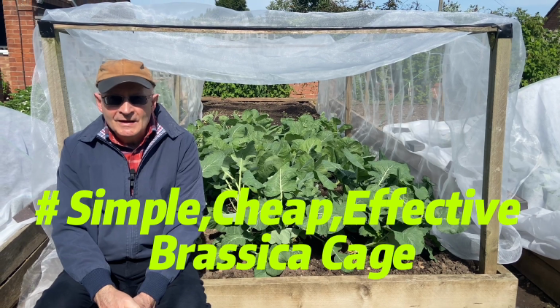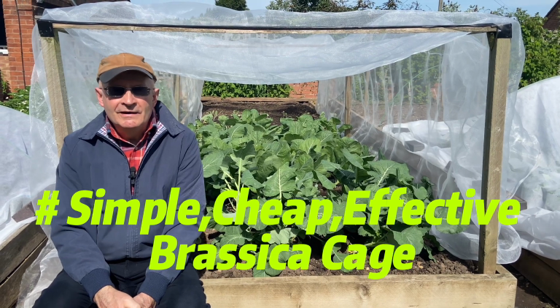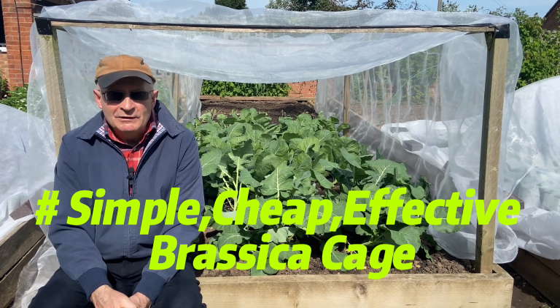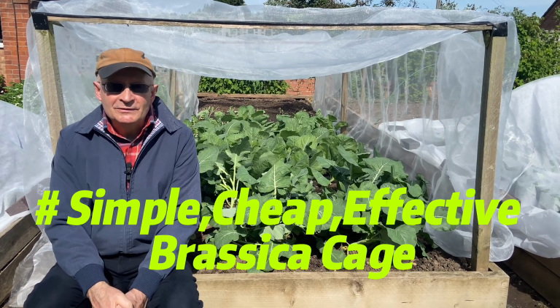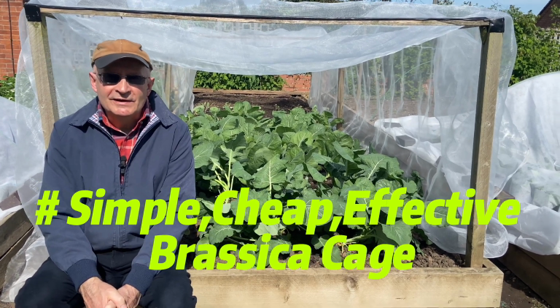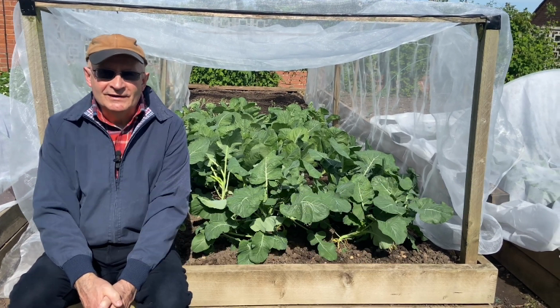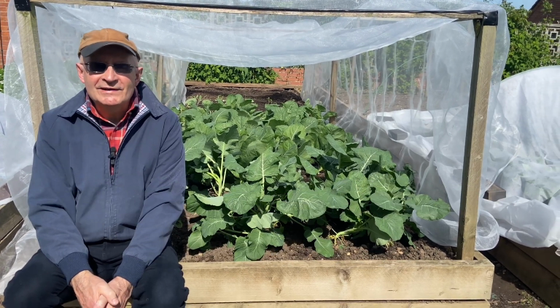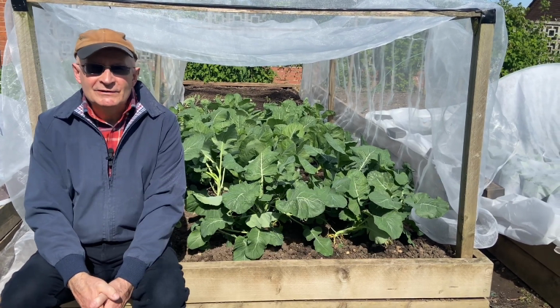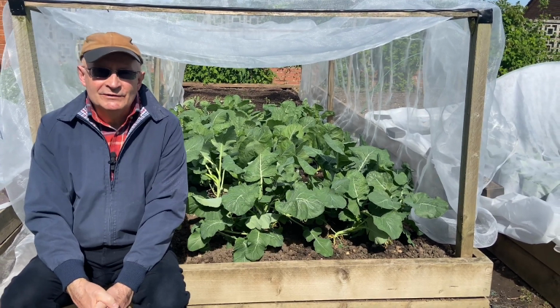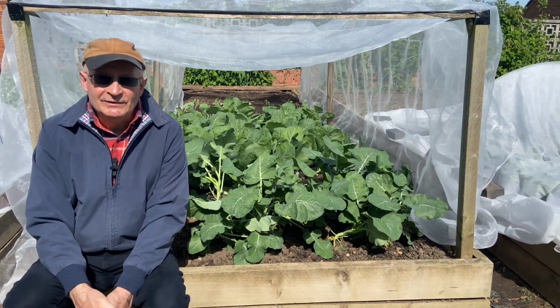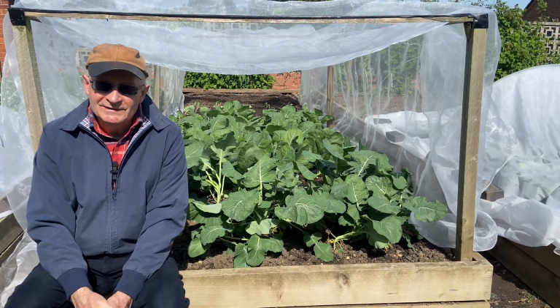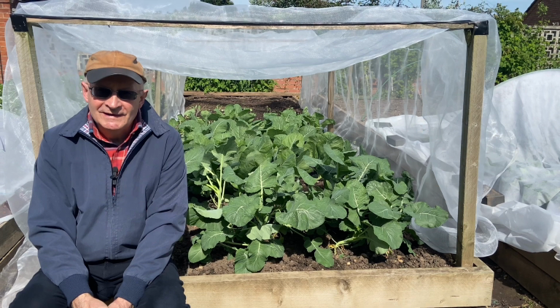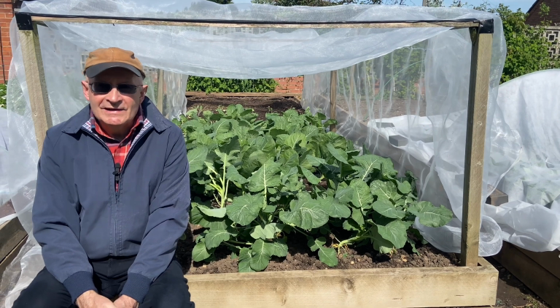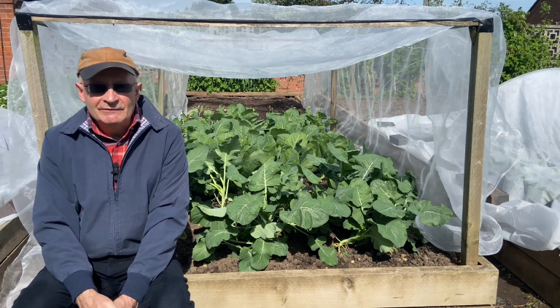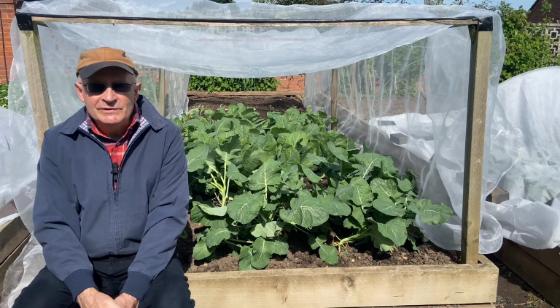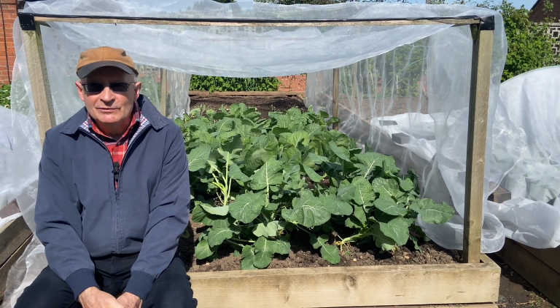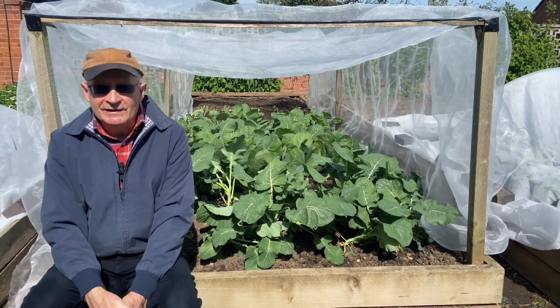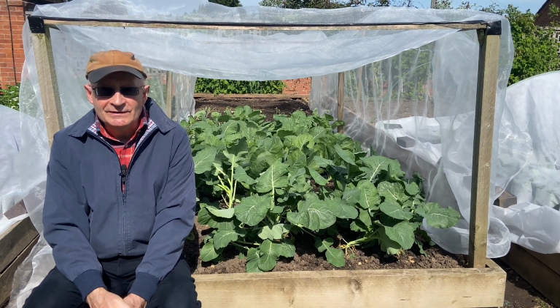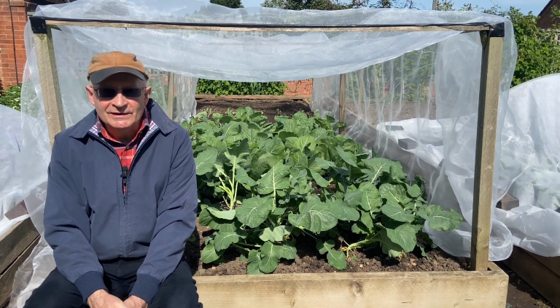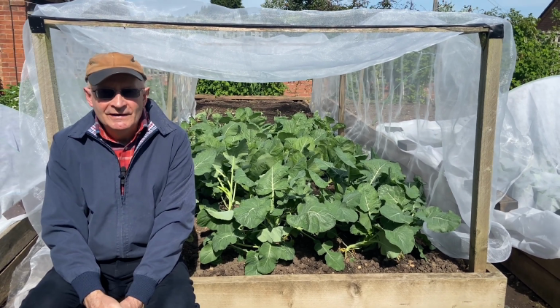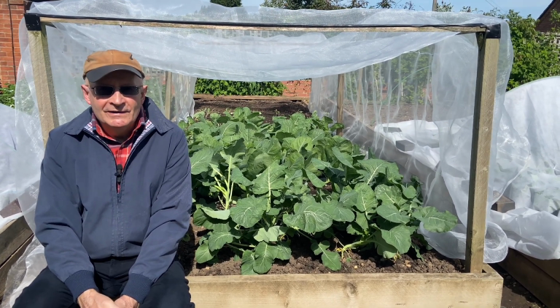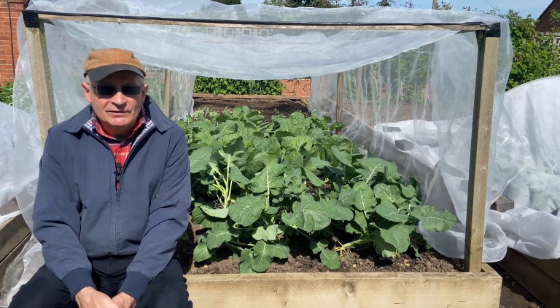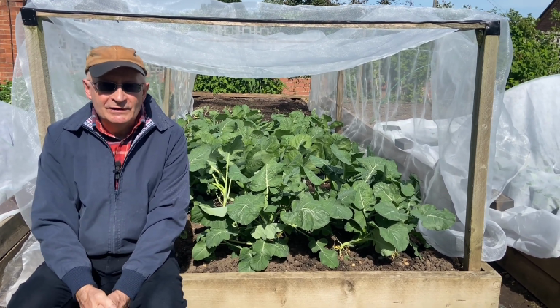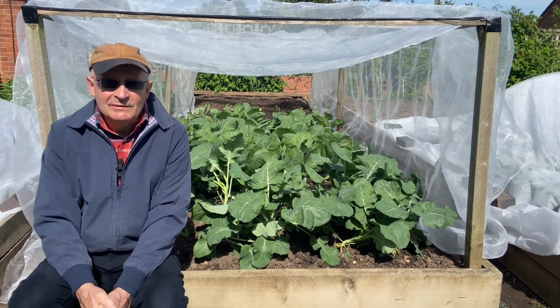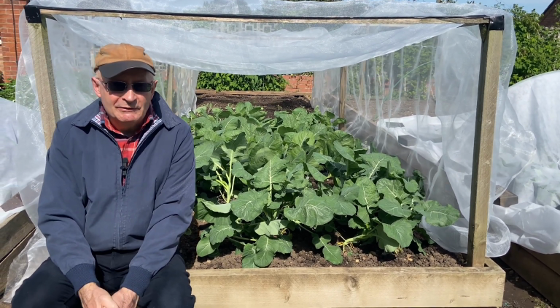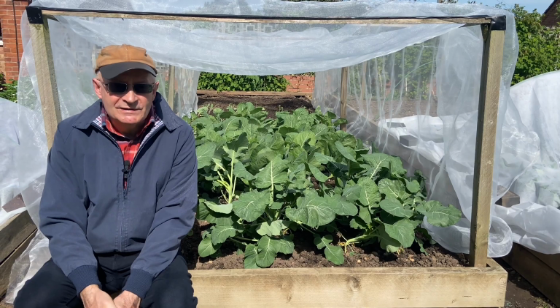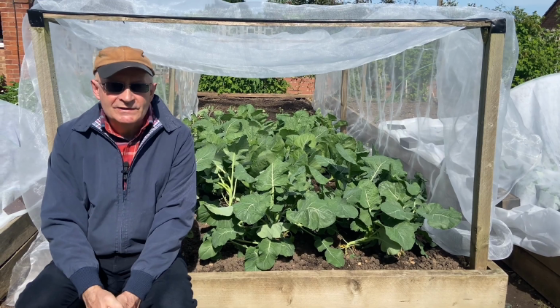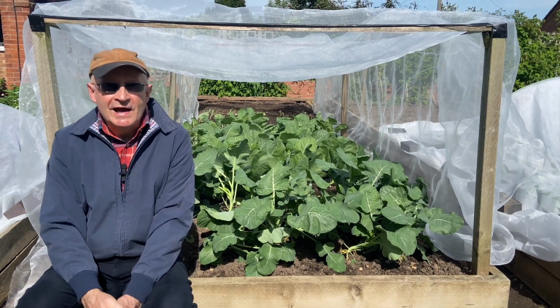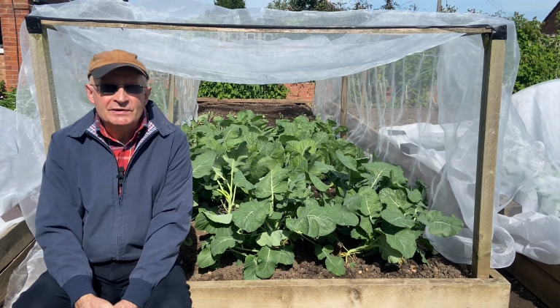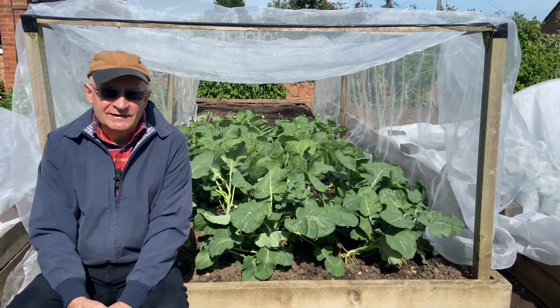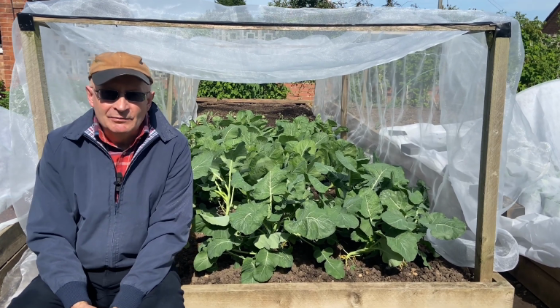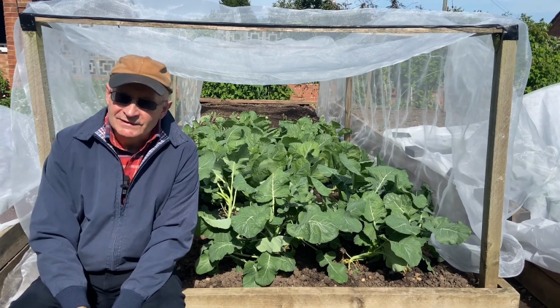Hello and welcome to our channel again. Thank you ever so much for joining us. It's a lovely beautiful morning here in the UK and this morning we're thinking about growing brassicas and protecting brassicas.